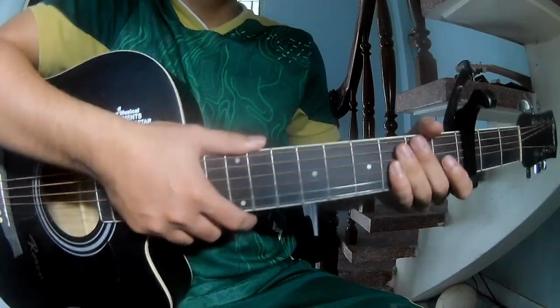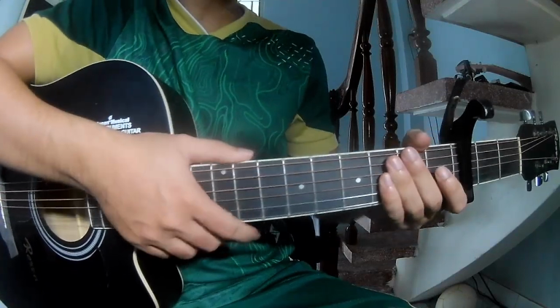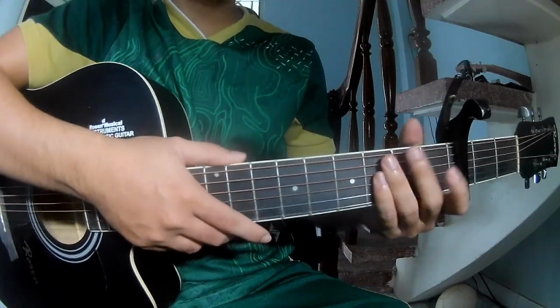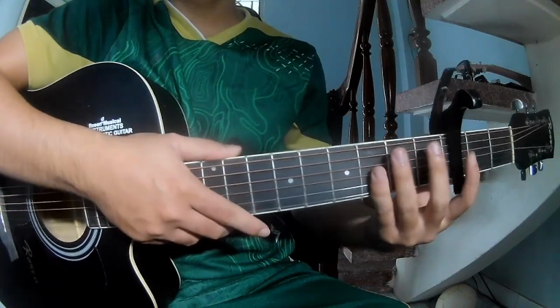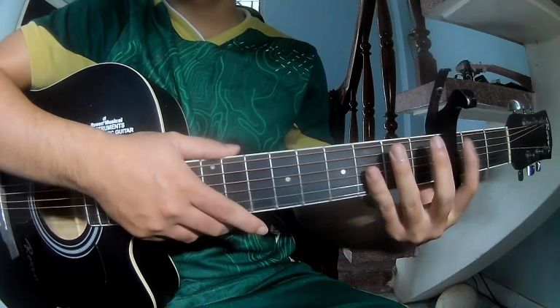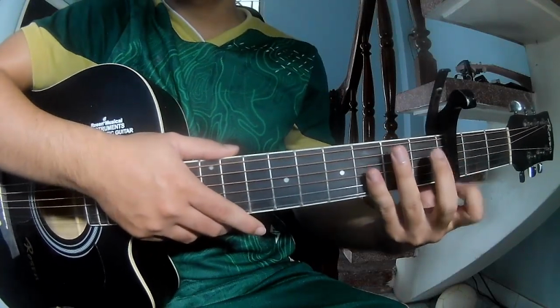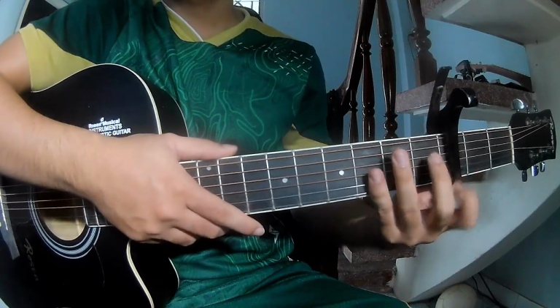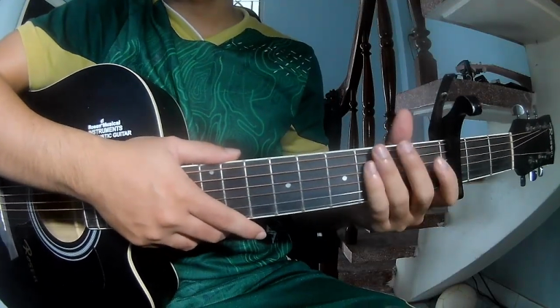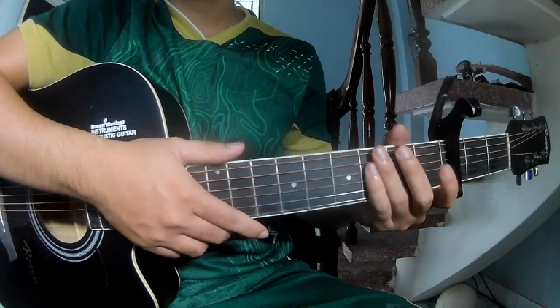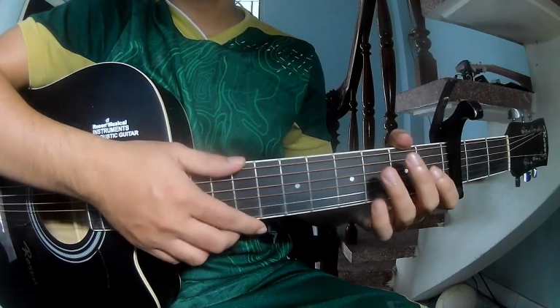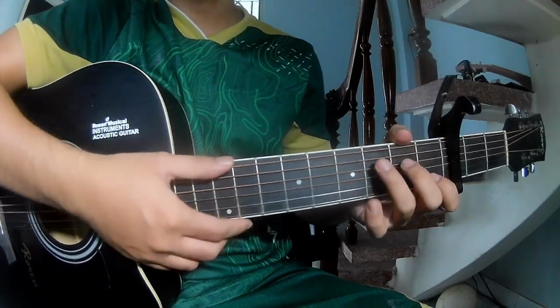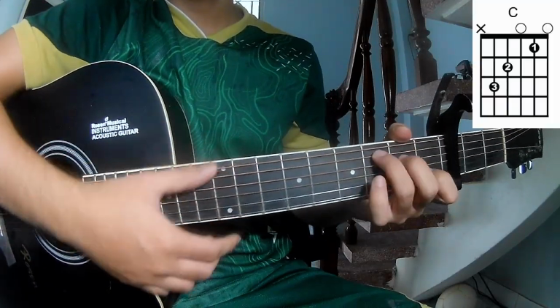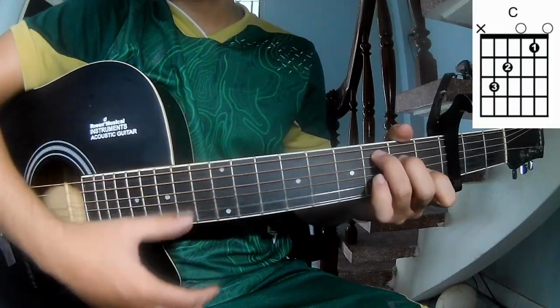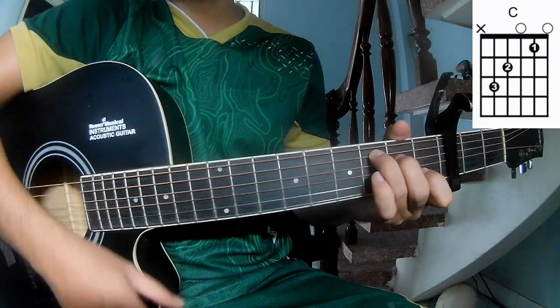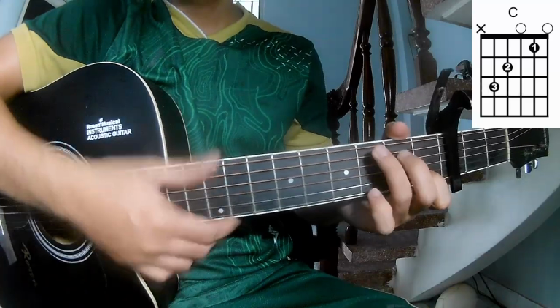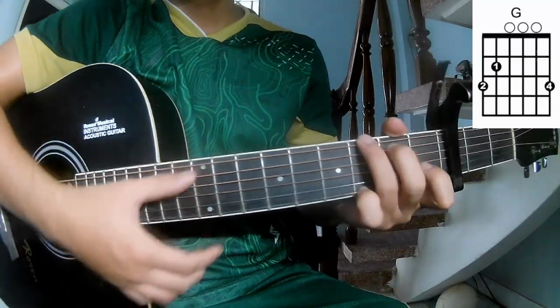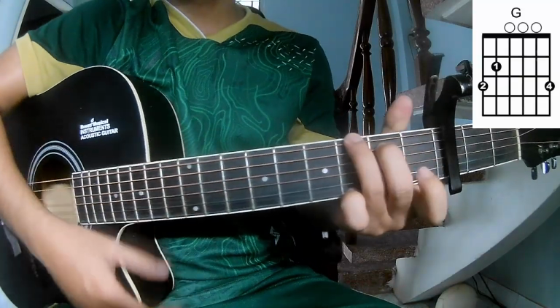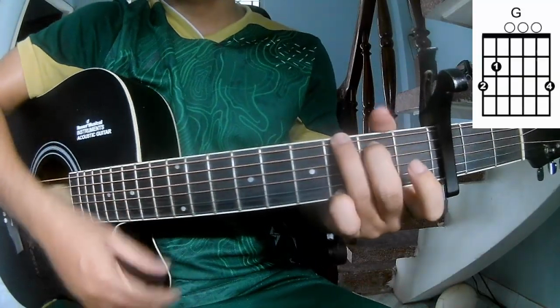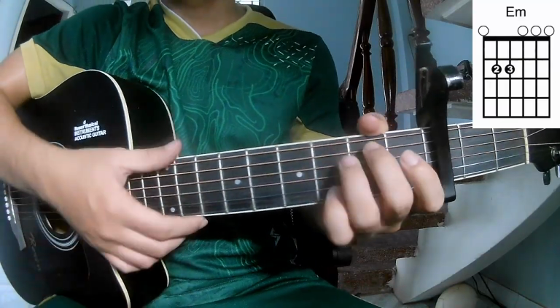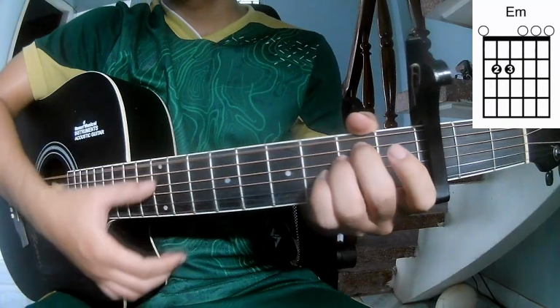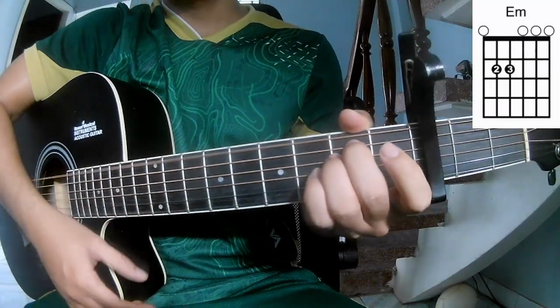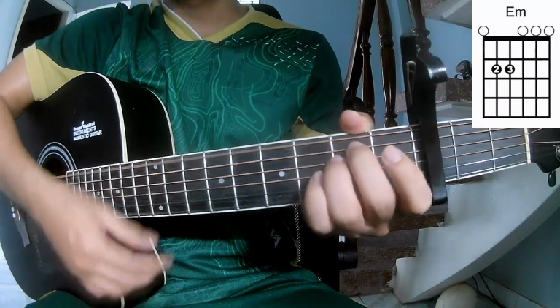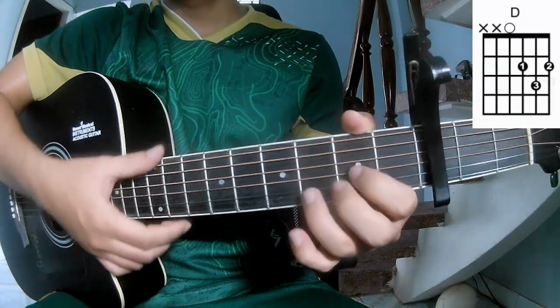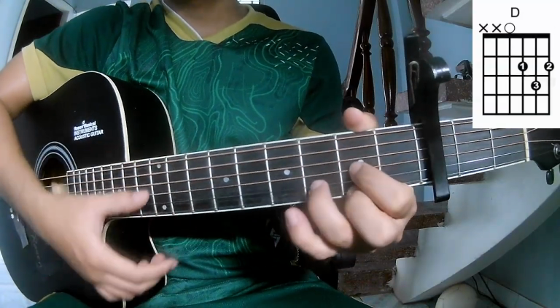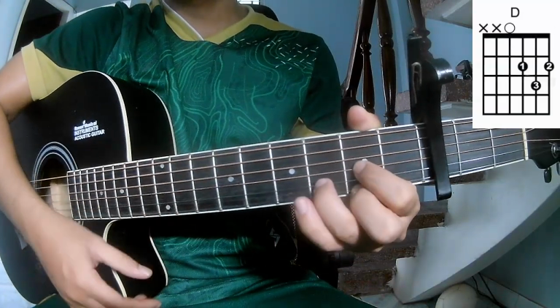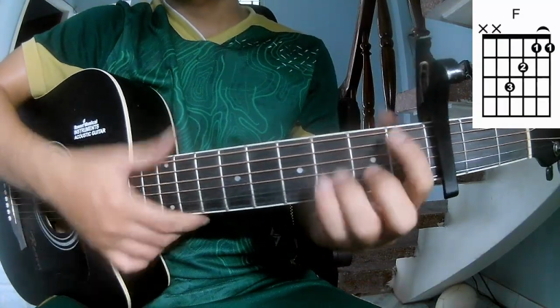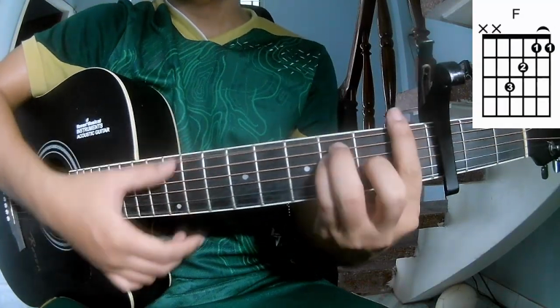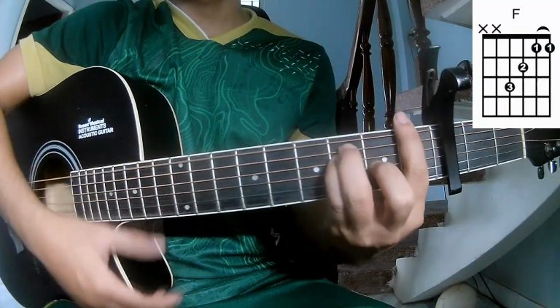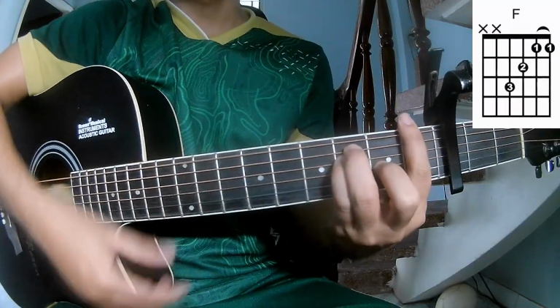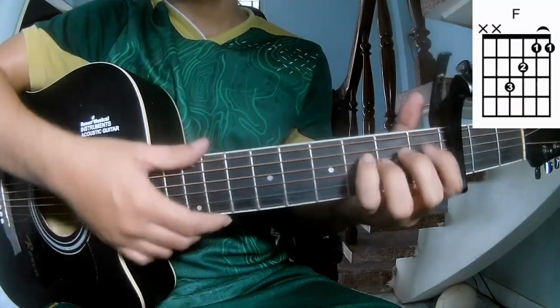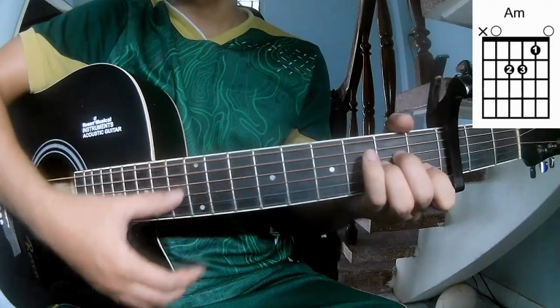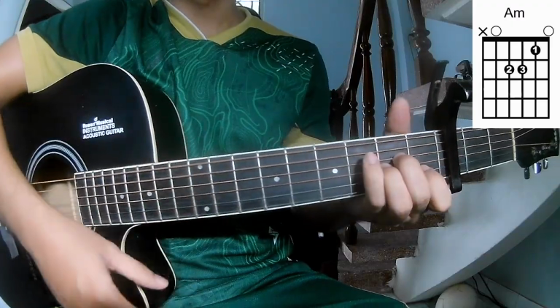First, we'll see the chords in the top frame. We'll call this song A, C, G, Em, D, F, Am.